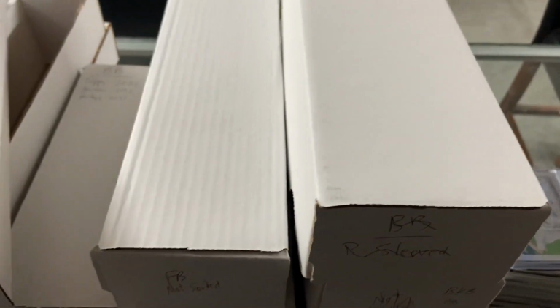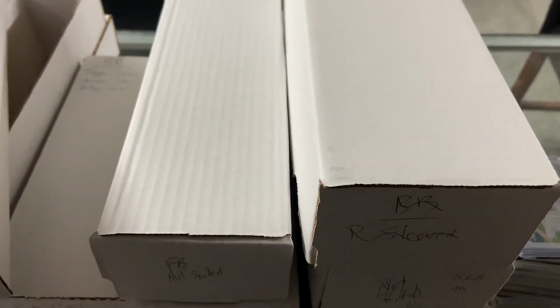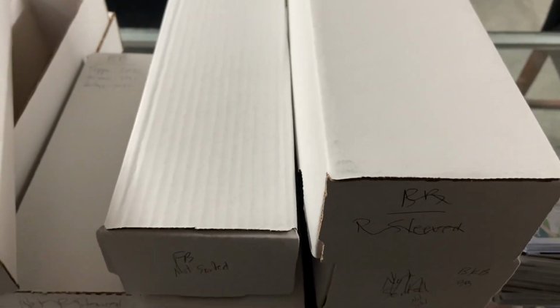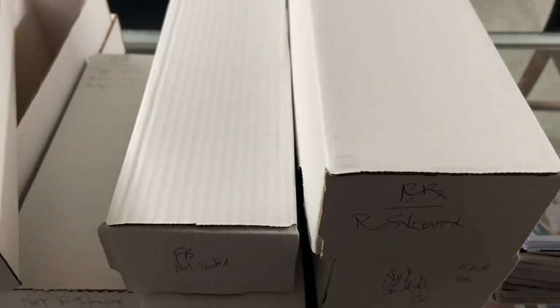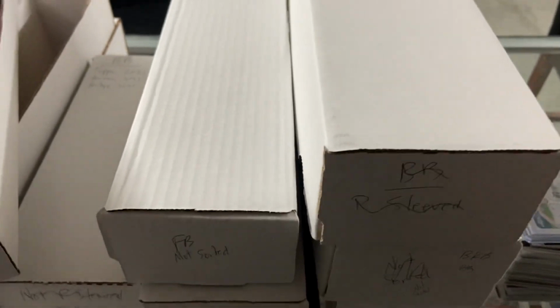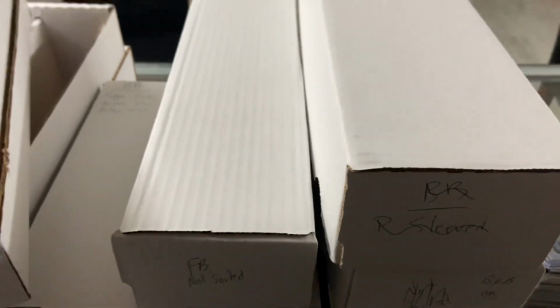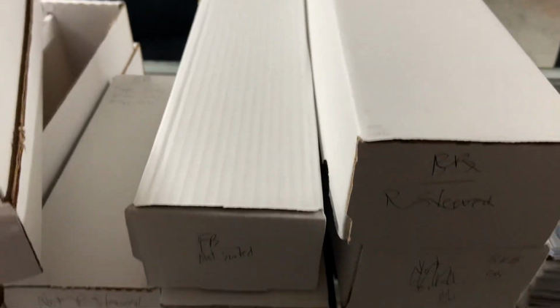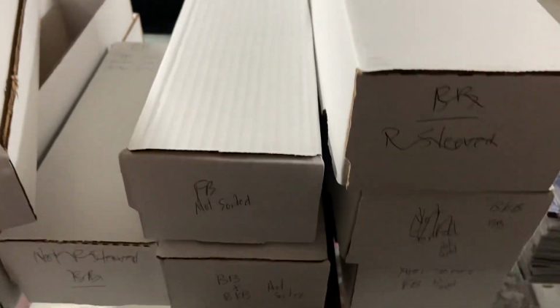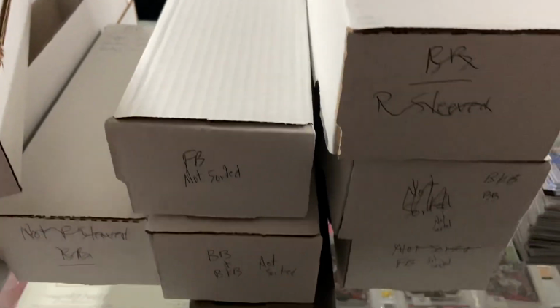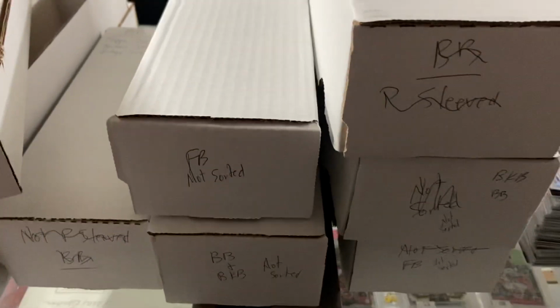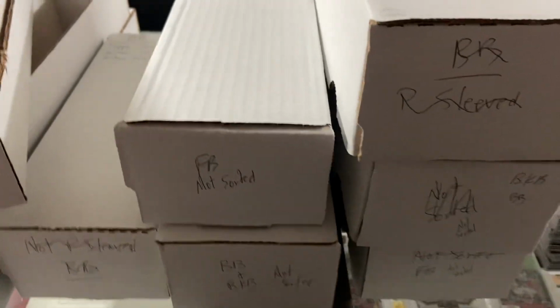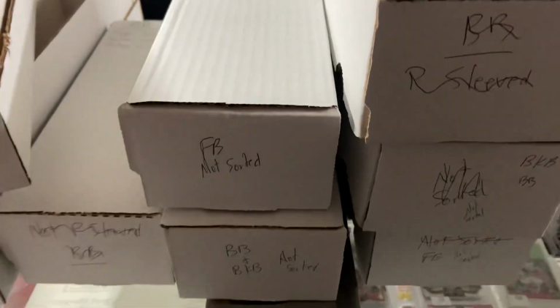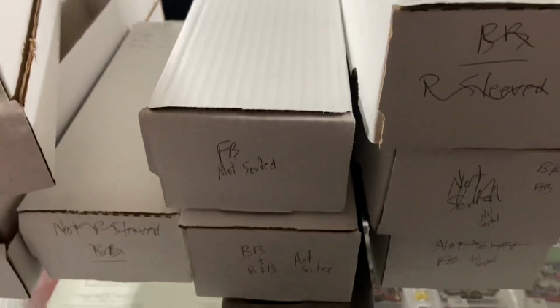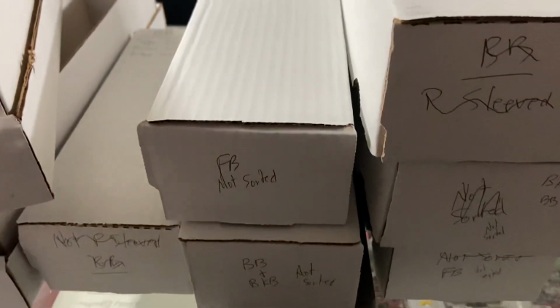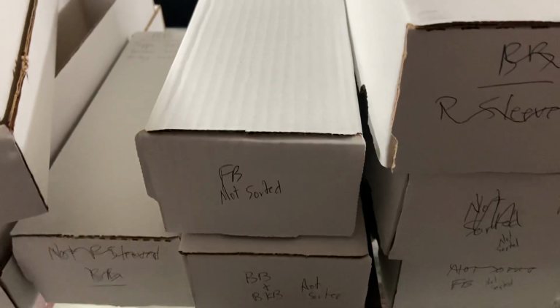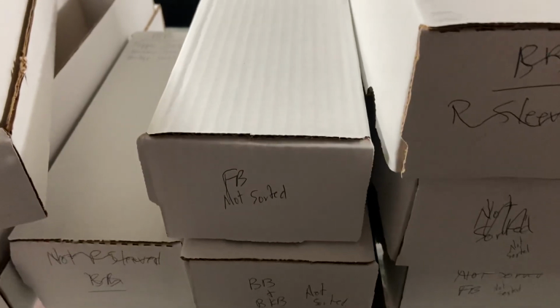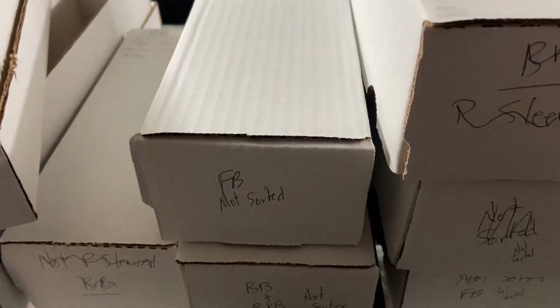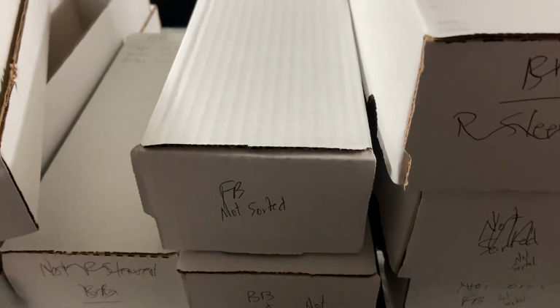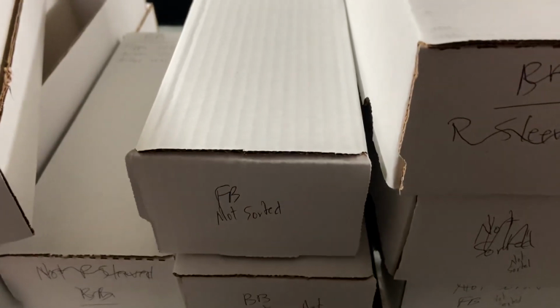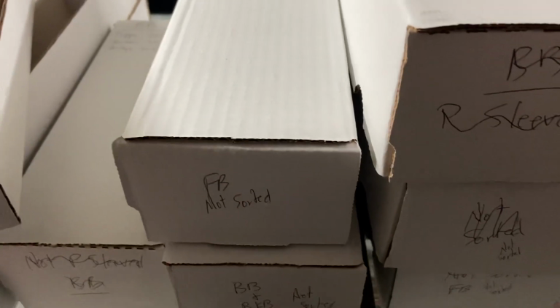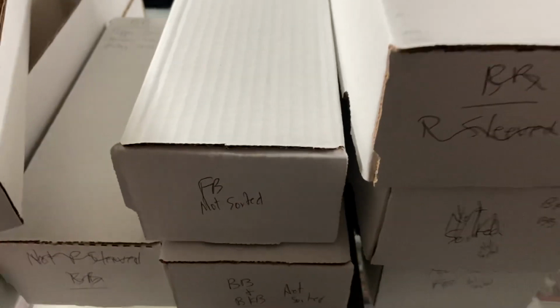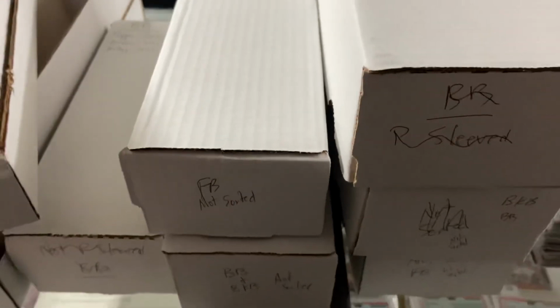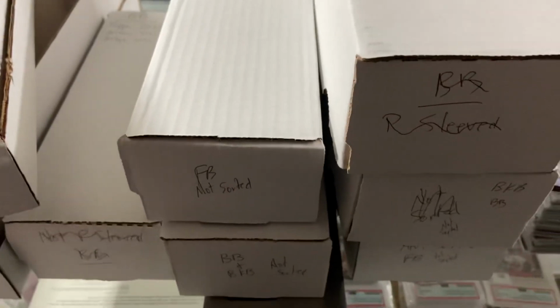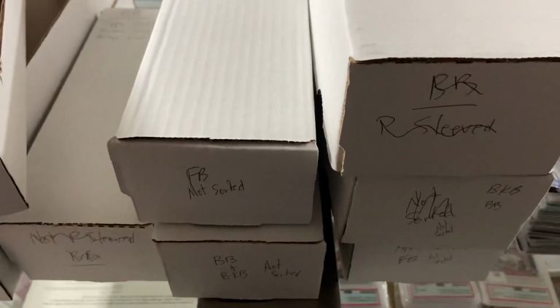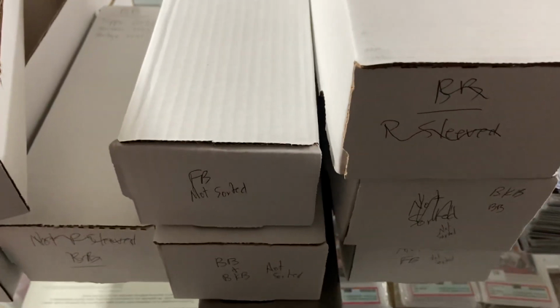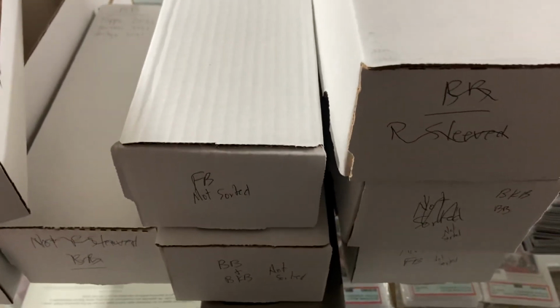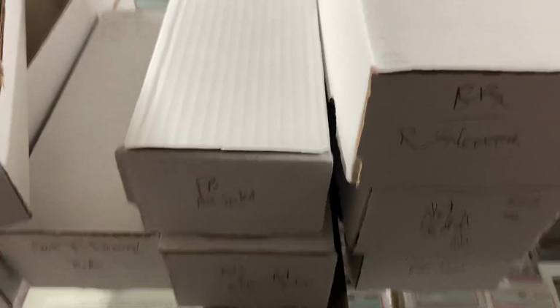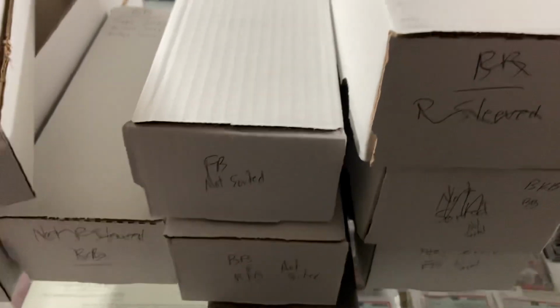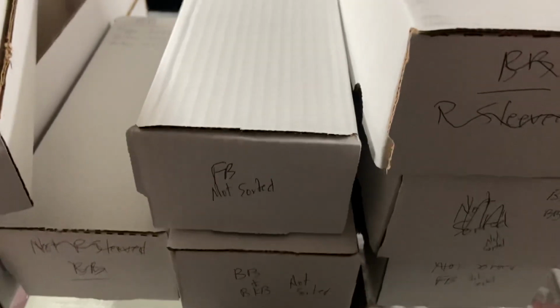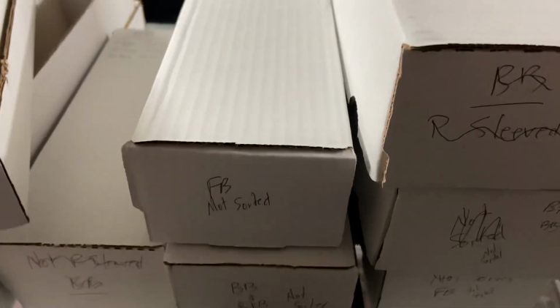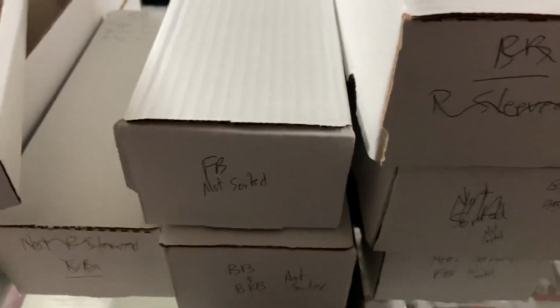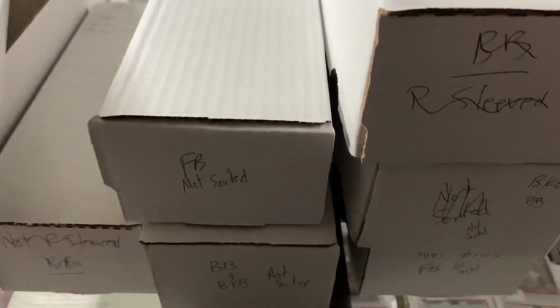Hey guys, Mike at the Warehouse. Going through some stuff. Not too much yesterday except for wax, so I didn't do a video. But we got some bulk today.